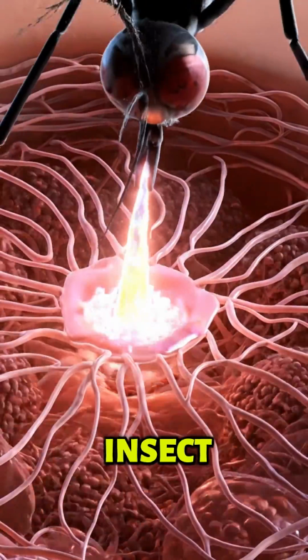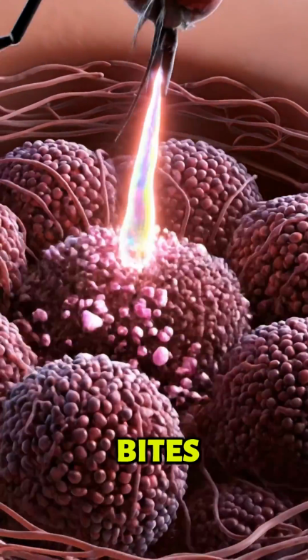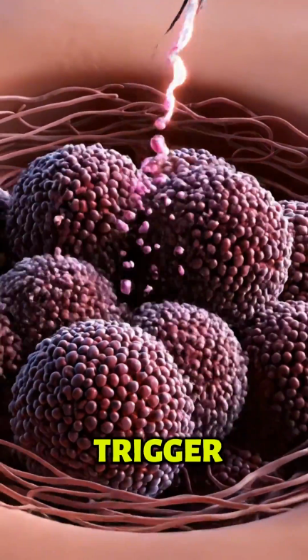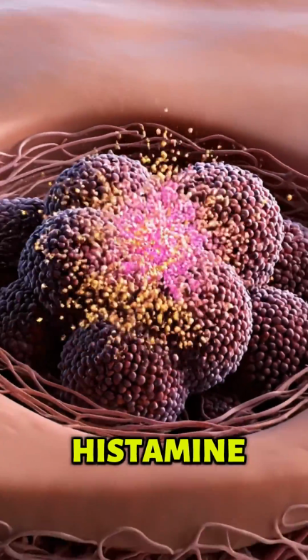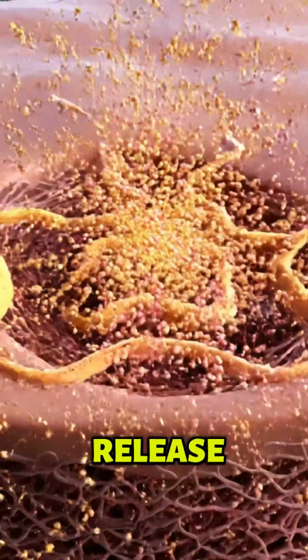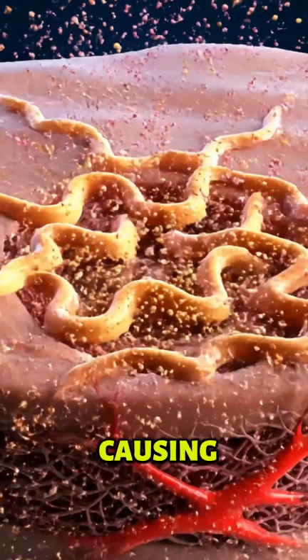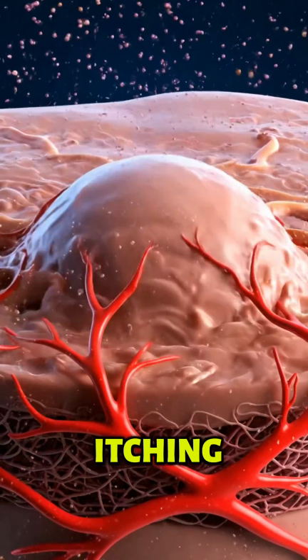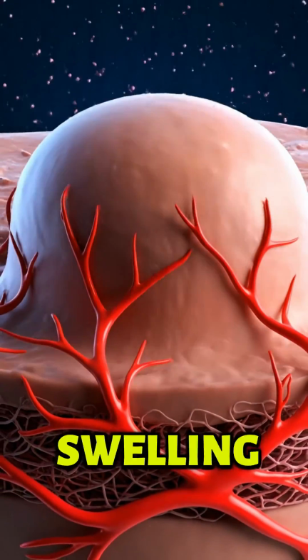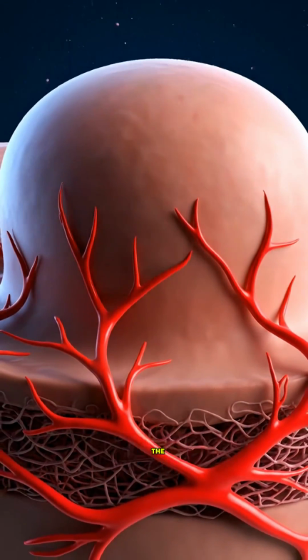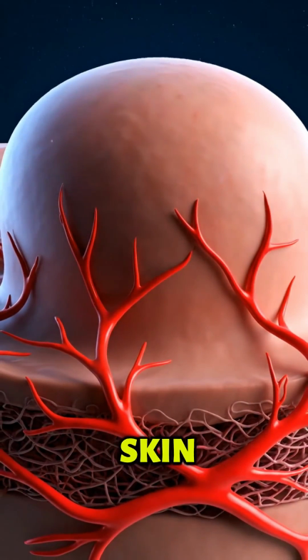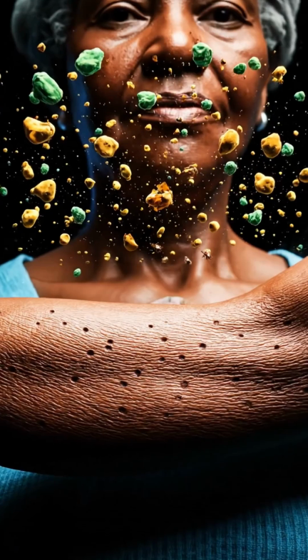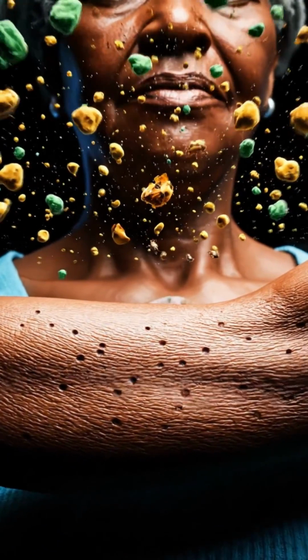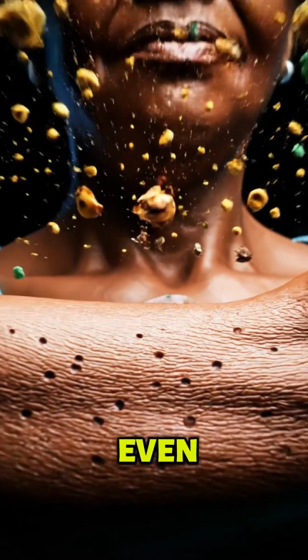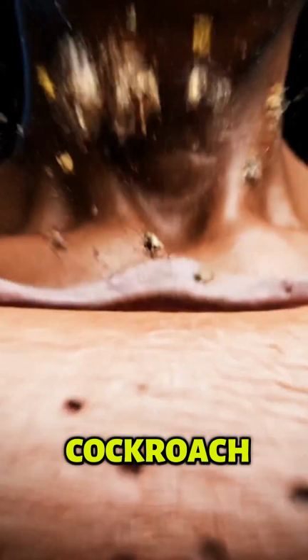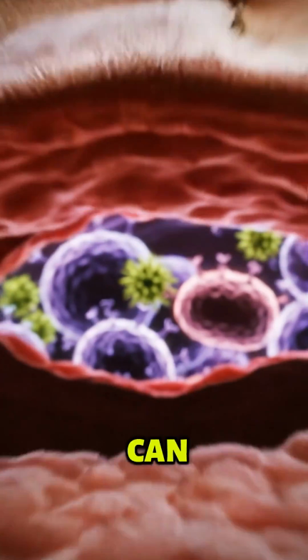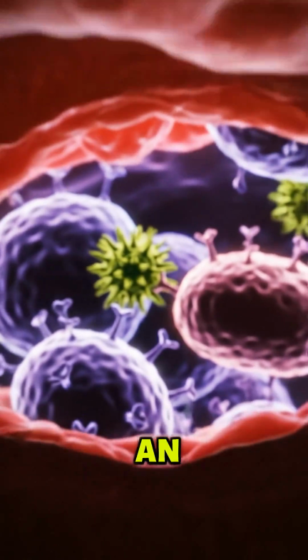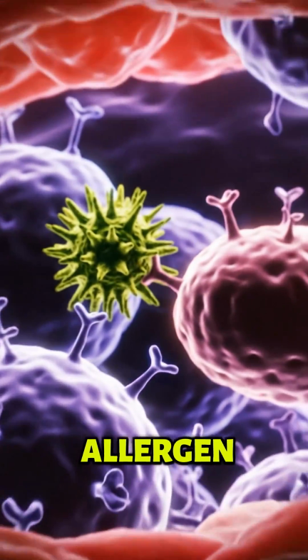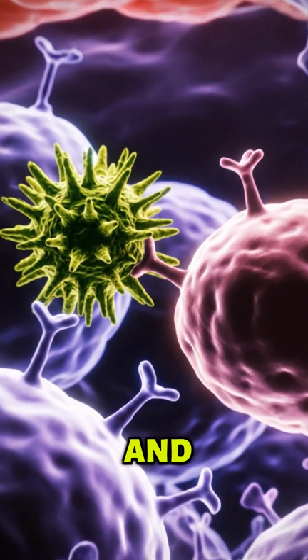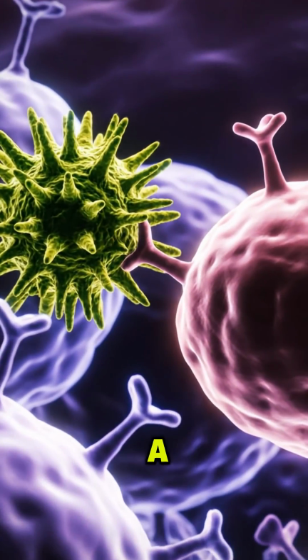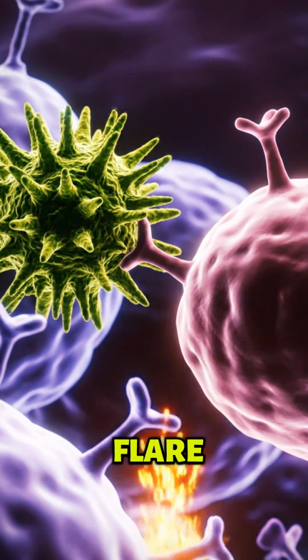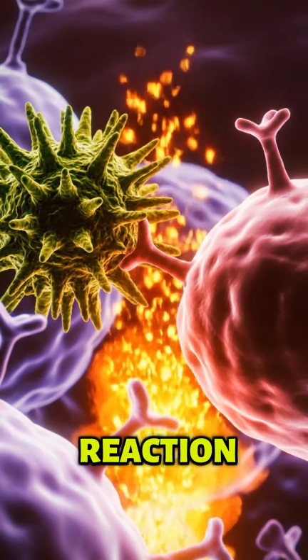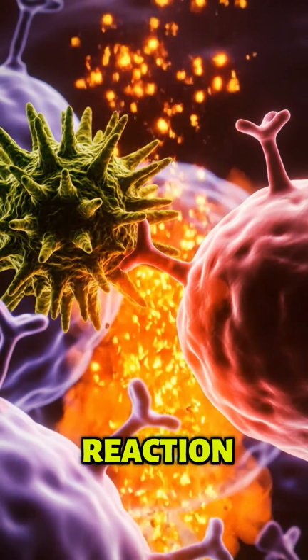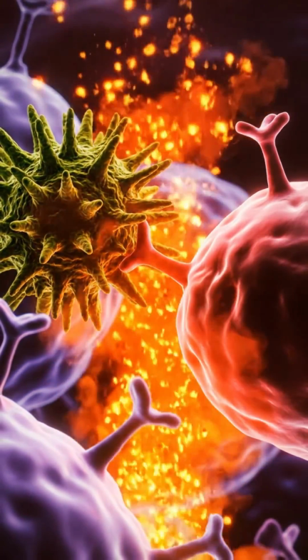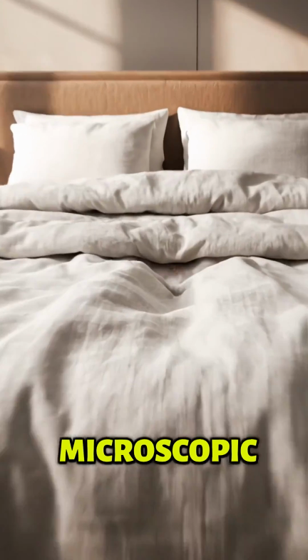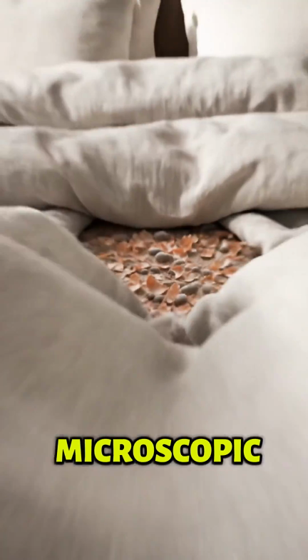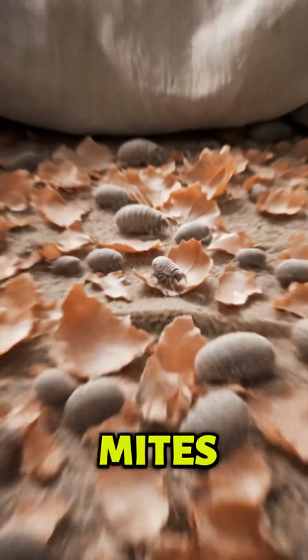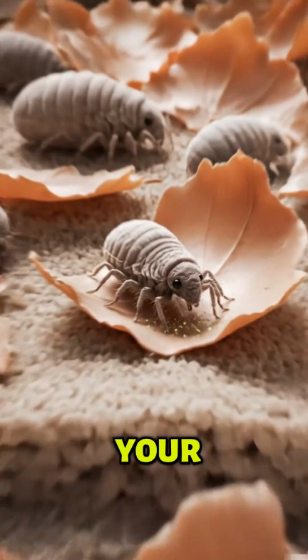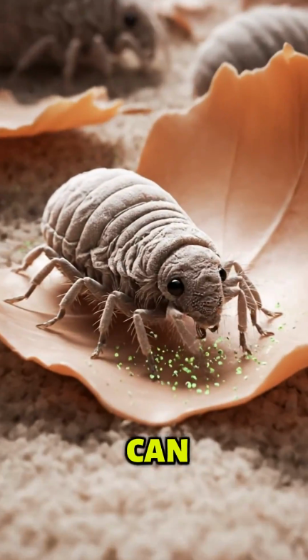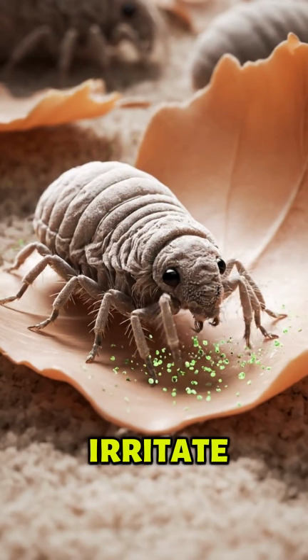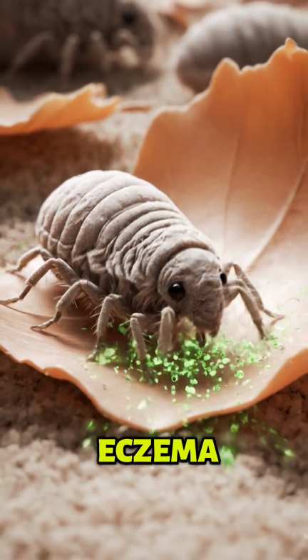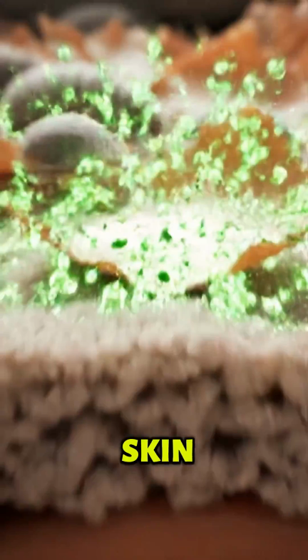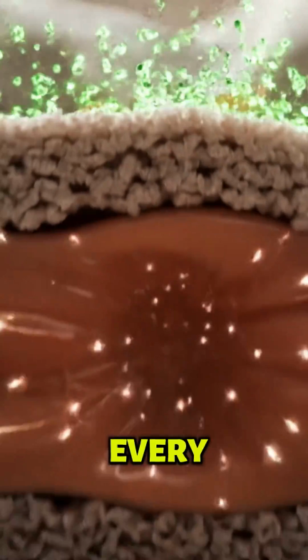Insect bites trigger histamine release, causing itching and swelling under the skin. Even cockroach dust can act as an allergen and spark a skin flare reaction. Microscopic dust mites in your bed can irritate eczema-prone skin every night.